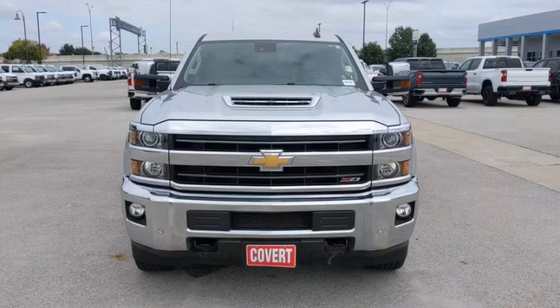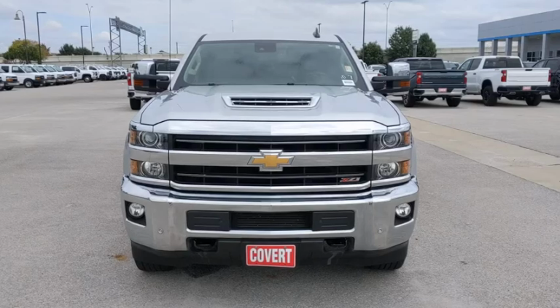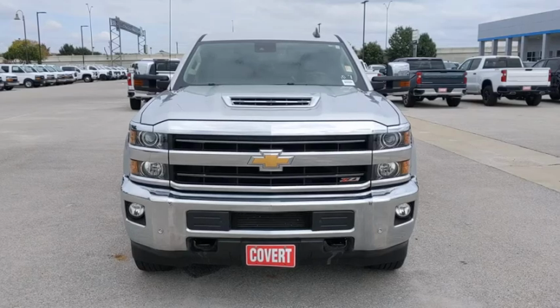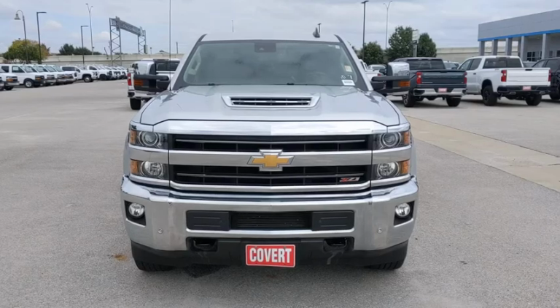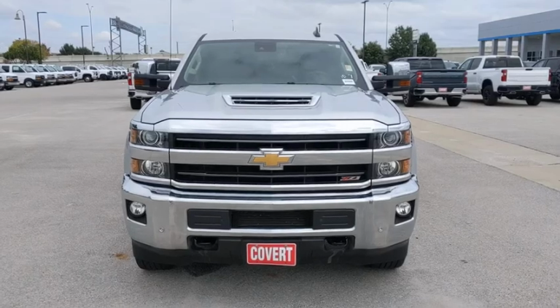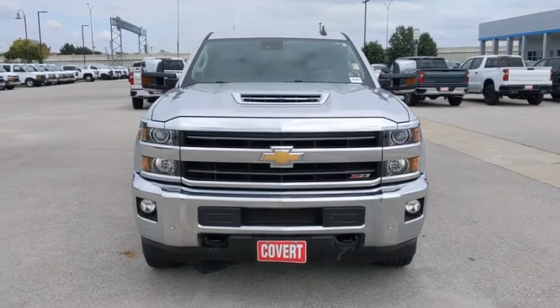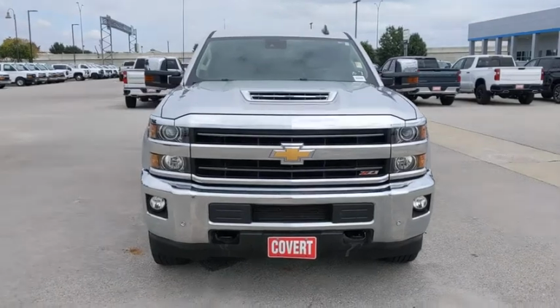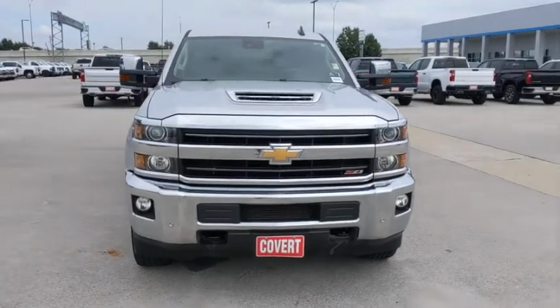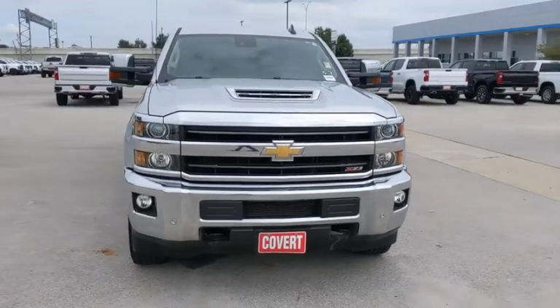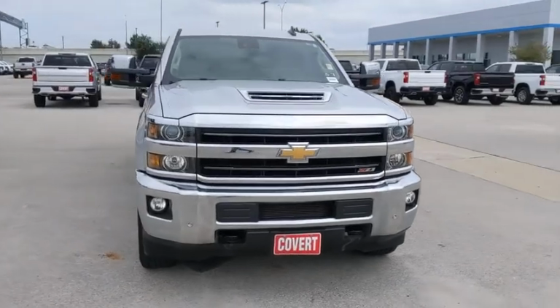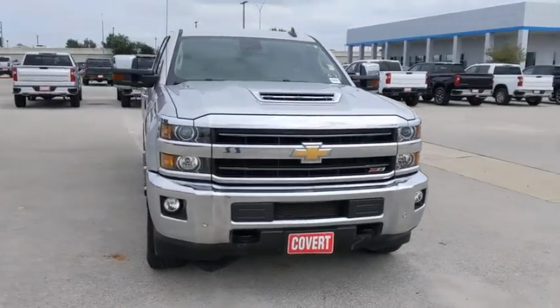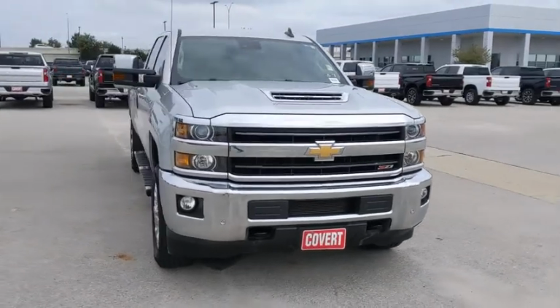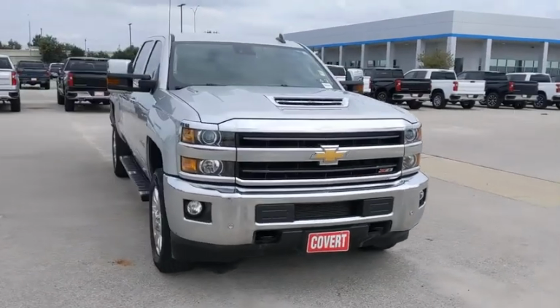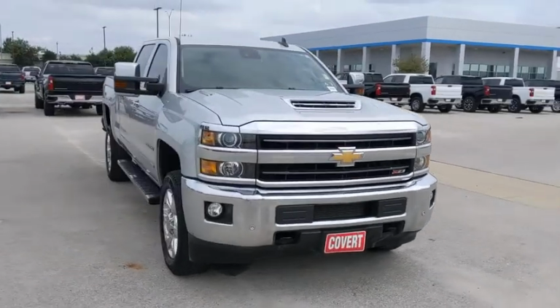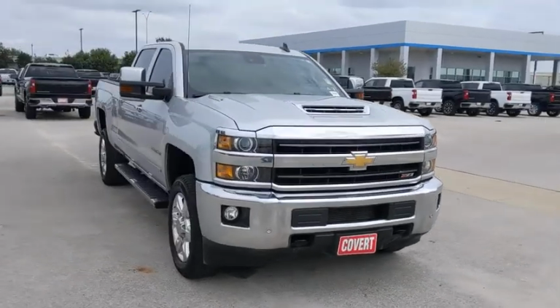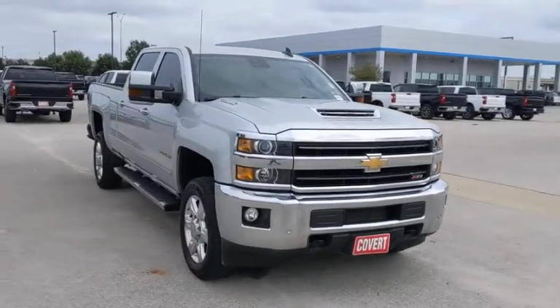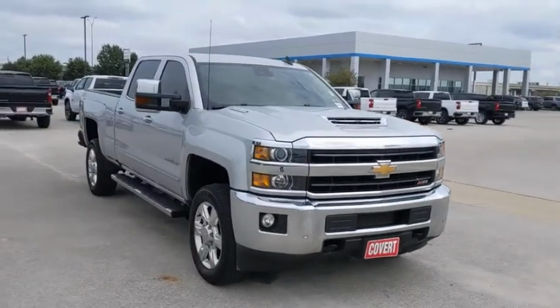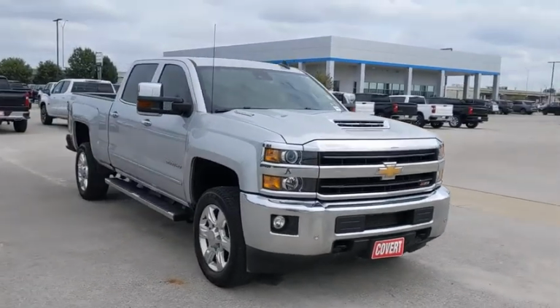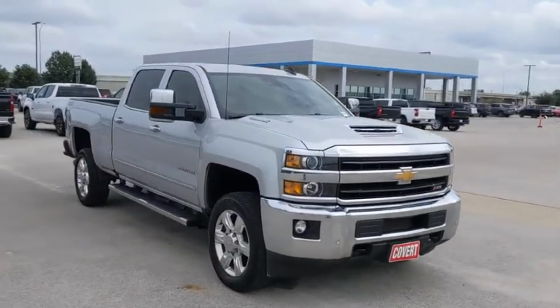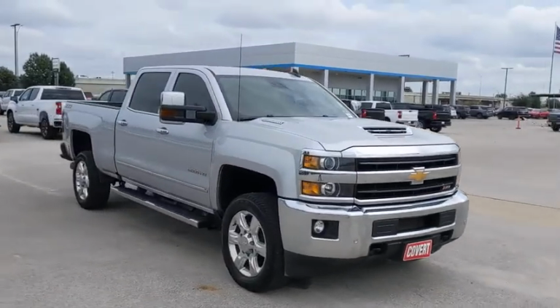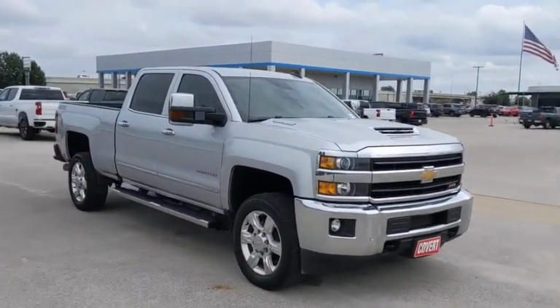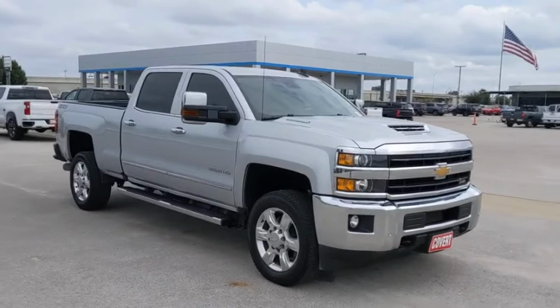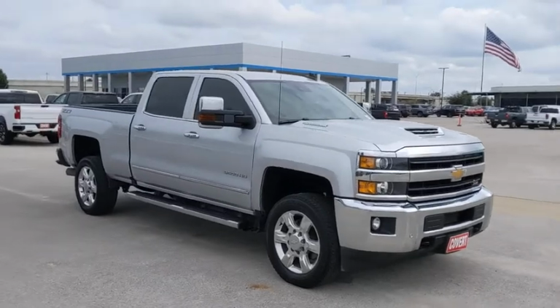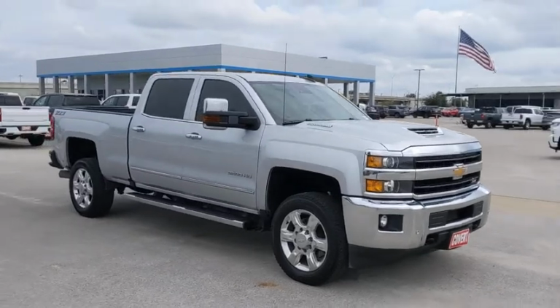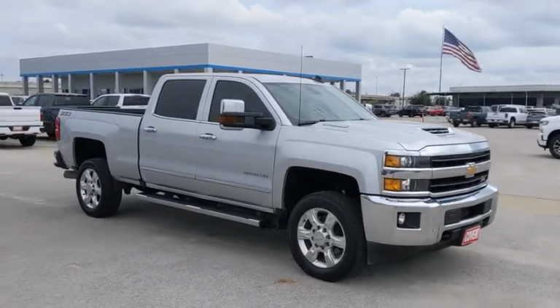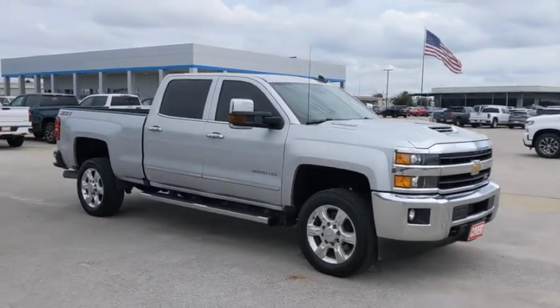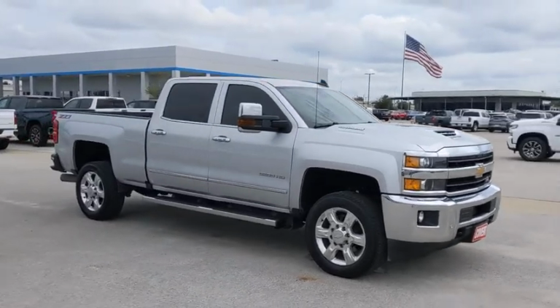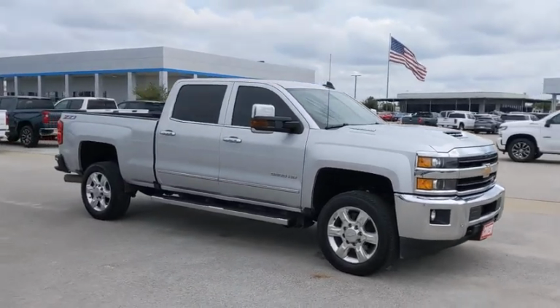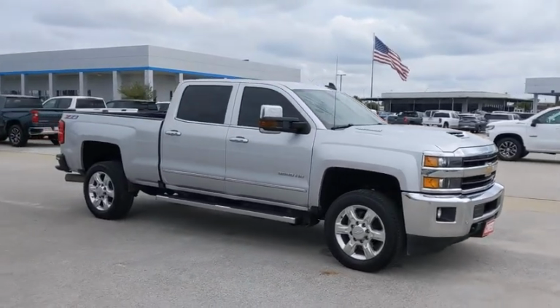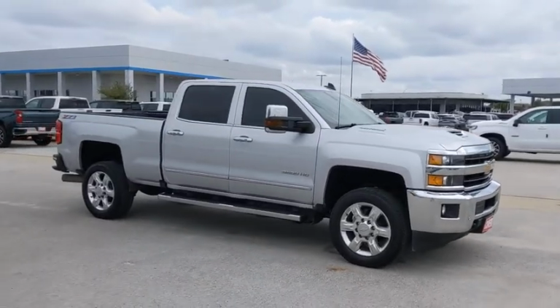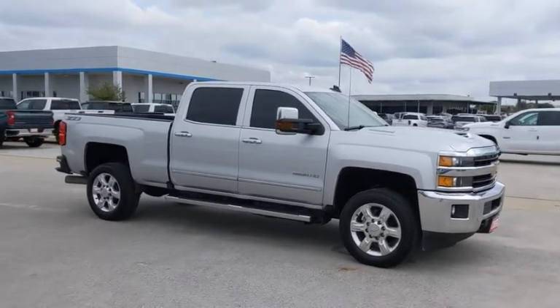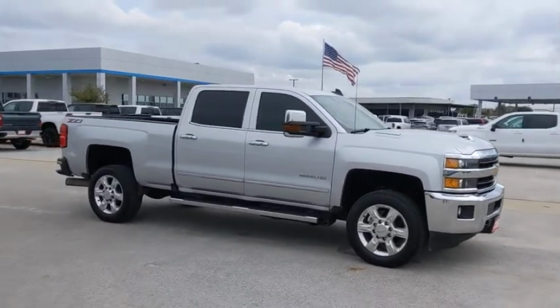Come test drive the 2019 Chevrolet Silverado 2500 HD. This pickup truck pulls unlike any other.